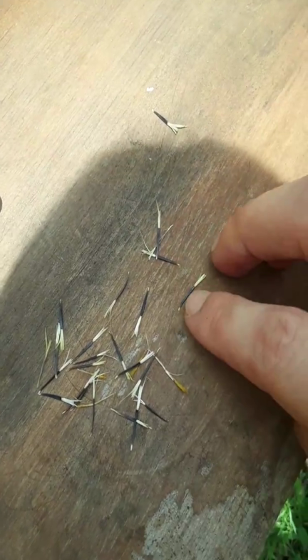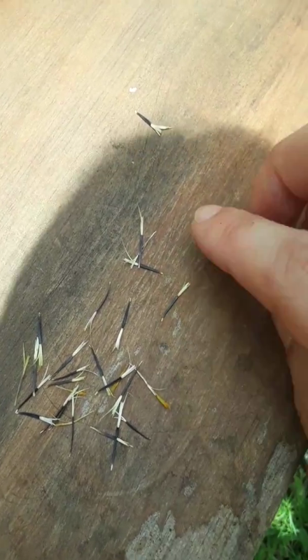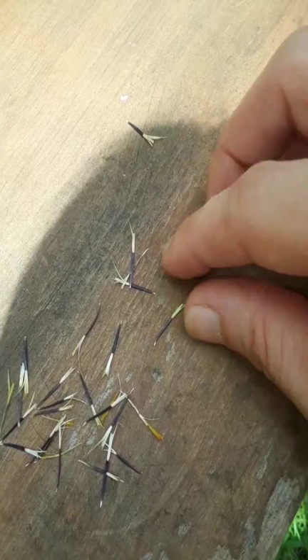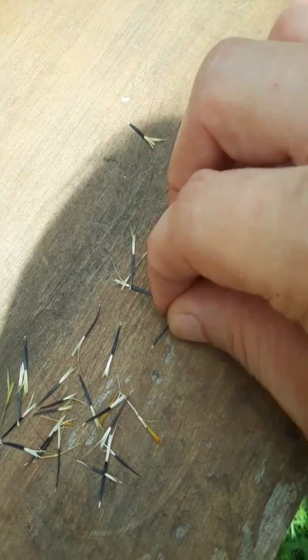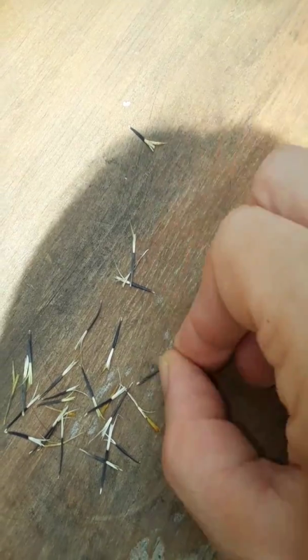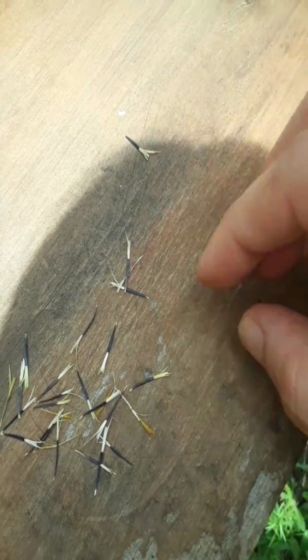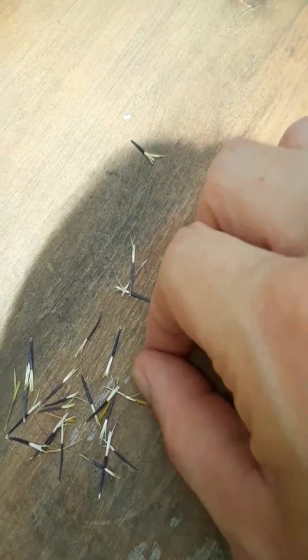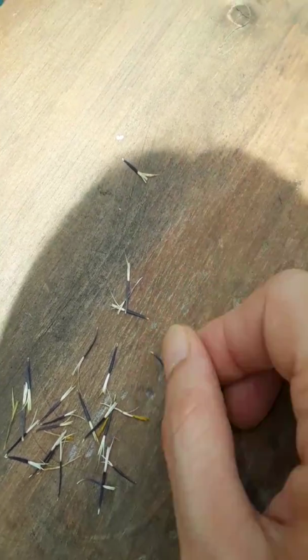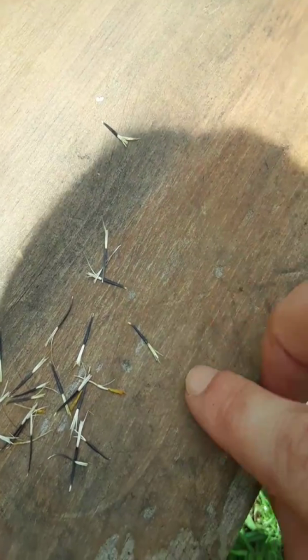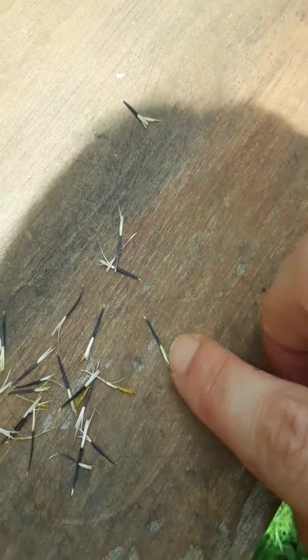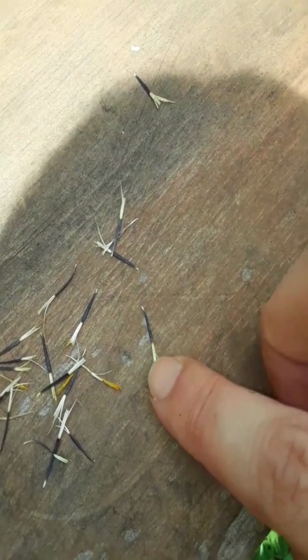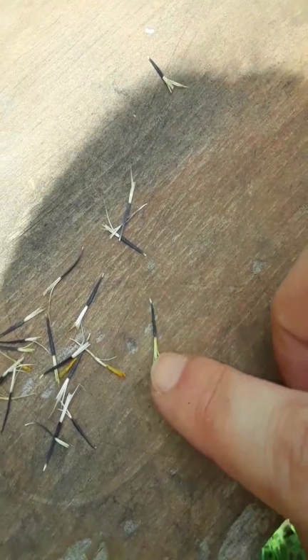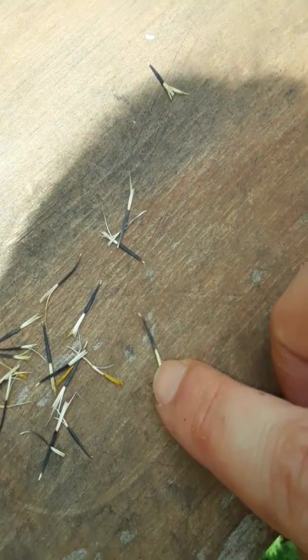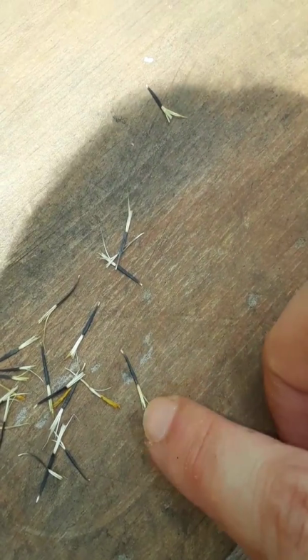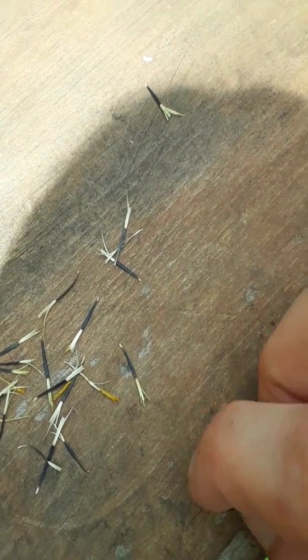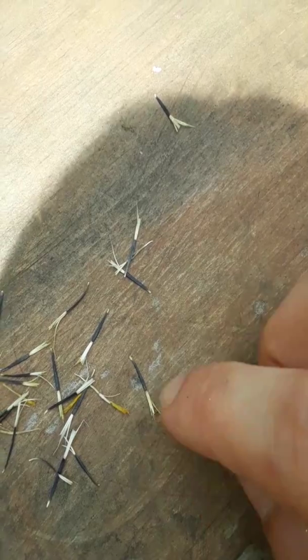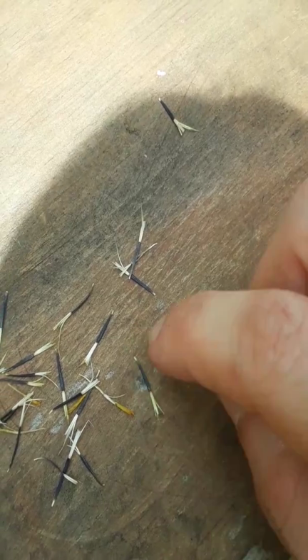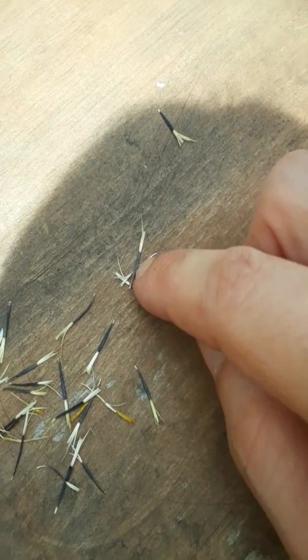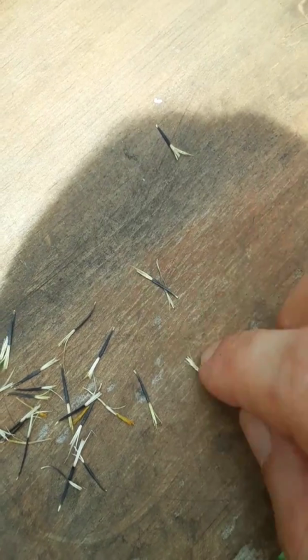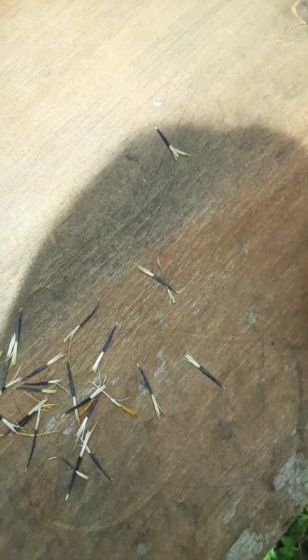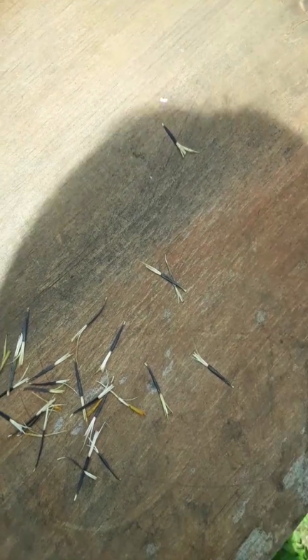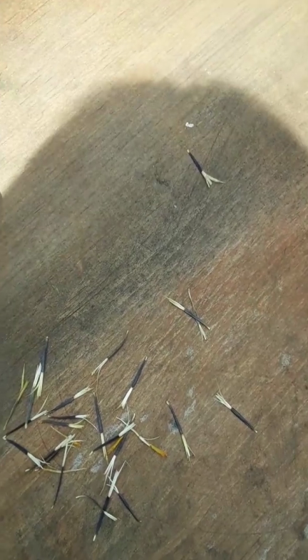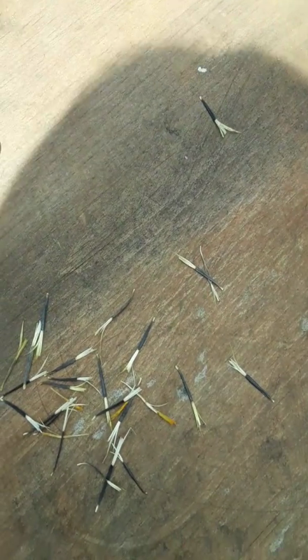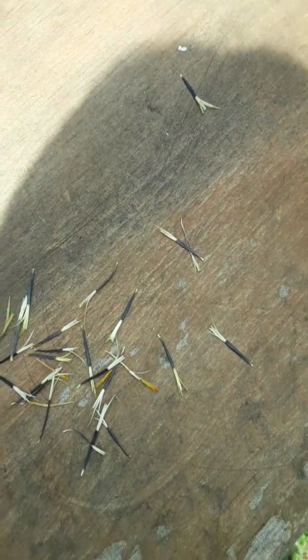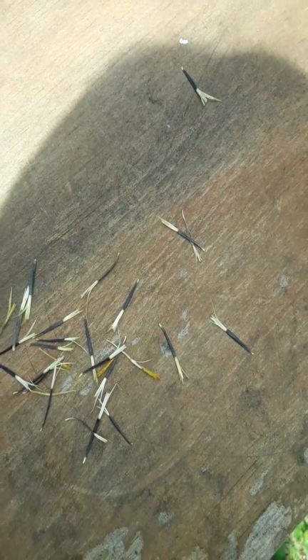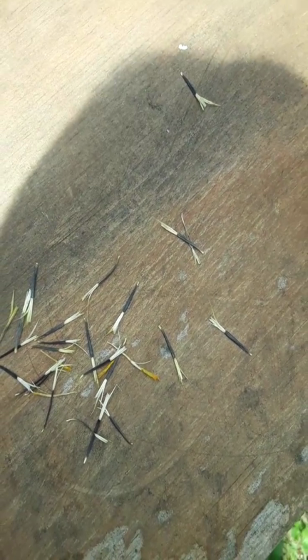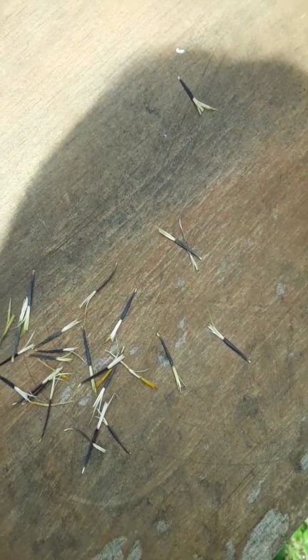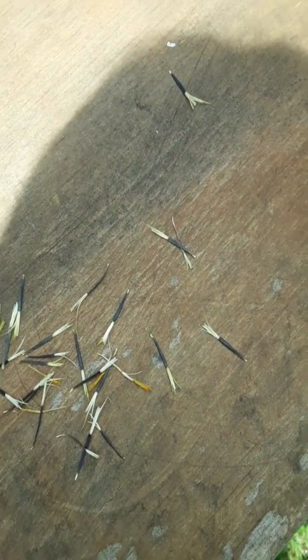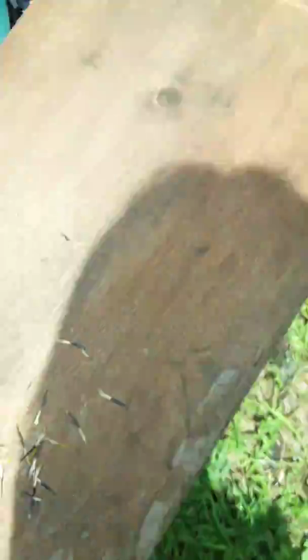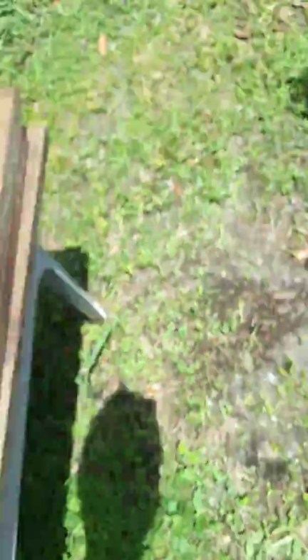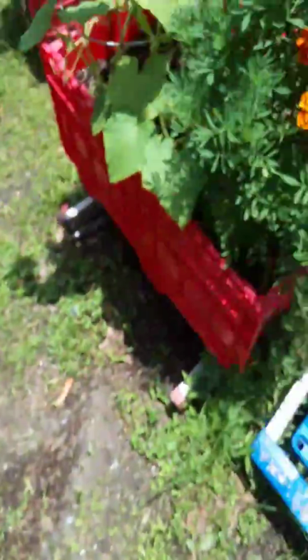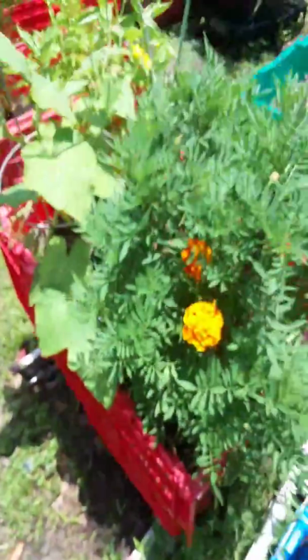You want to plant it vertically with that white part facing down and the black part up. I just feel like they pop out of the soil a little bit quicker that way. Get yourself a tote or whatever you're growing it in.